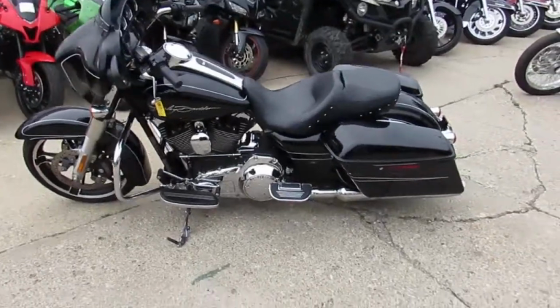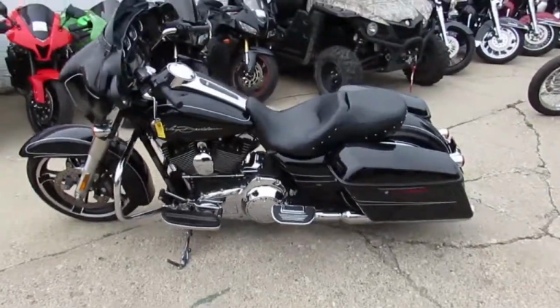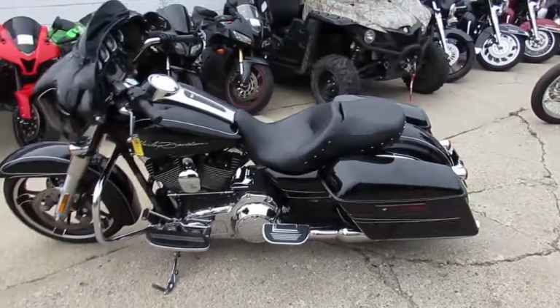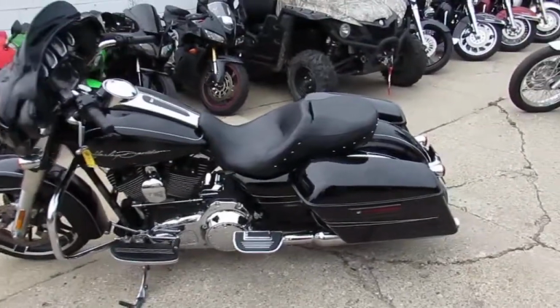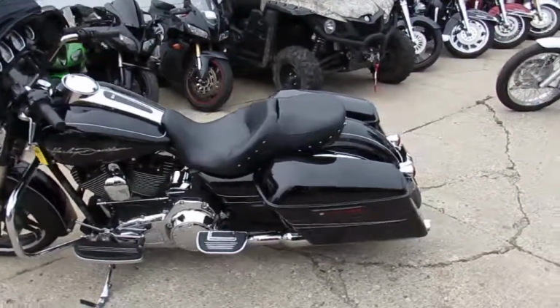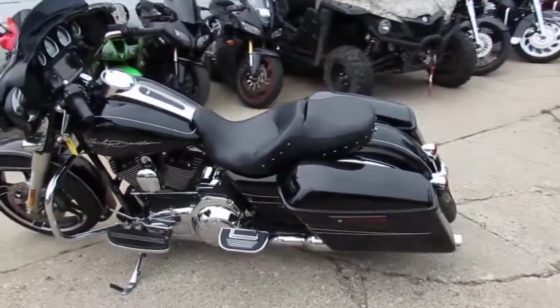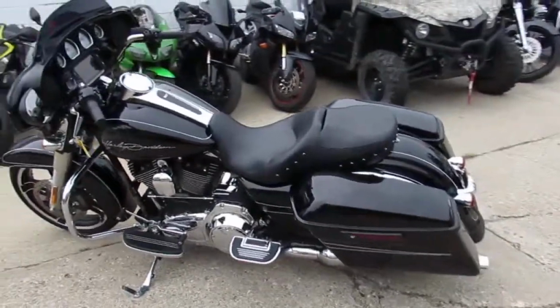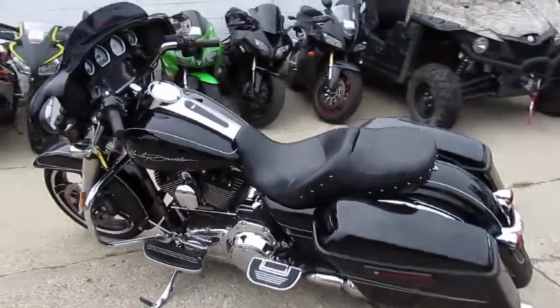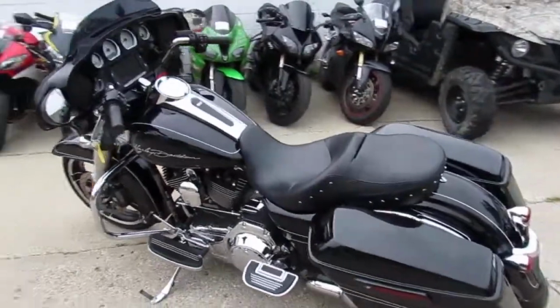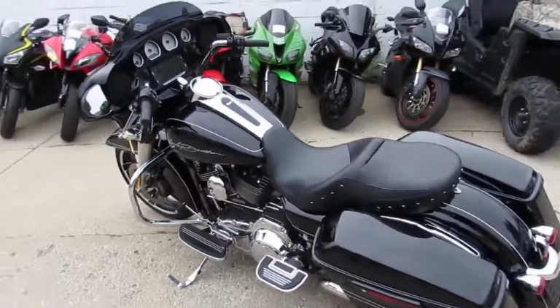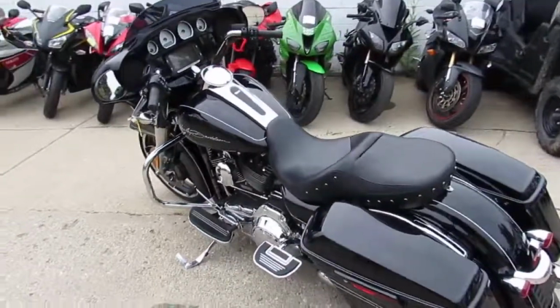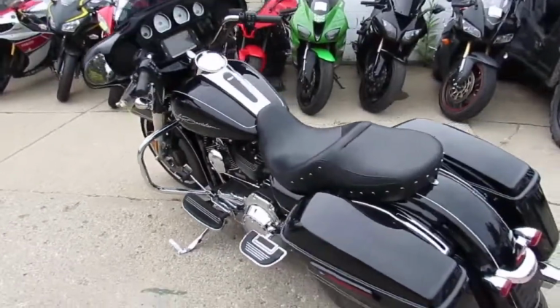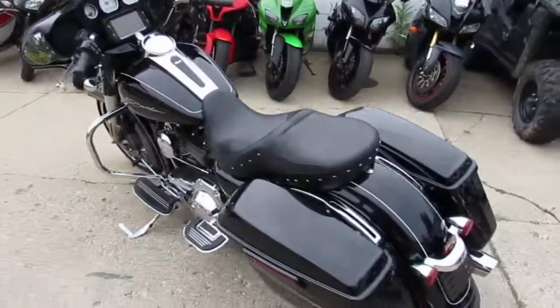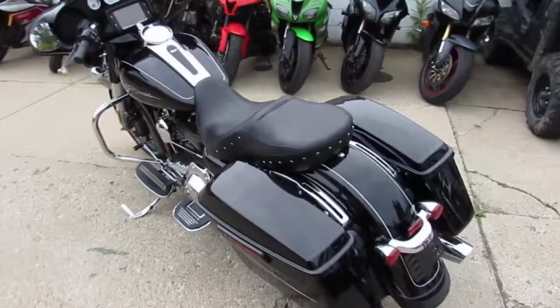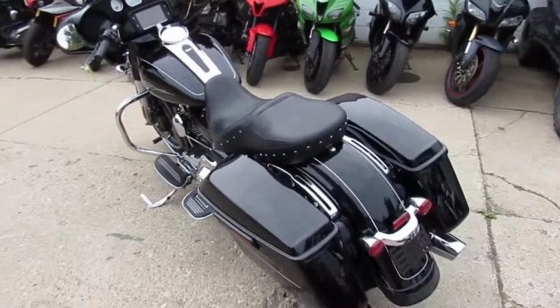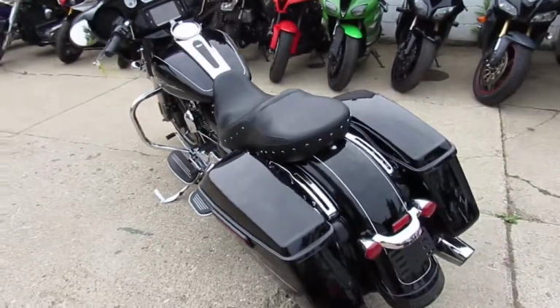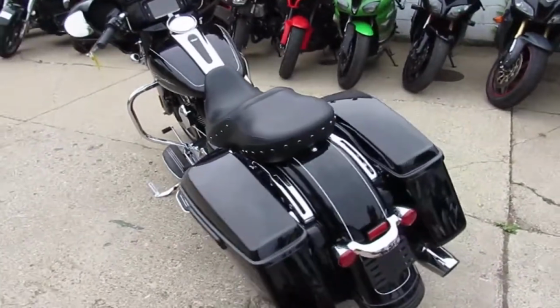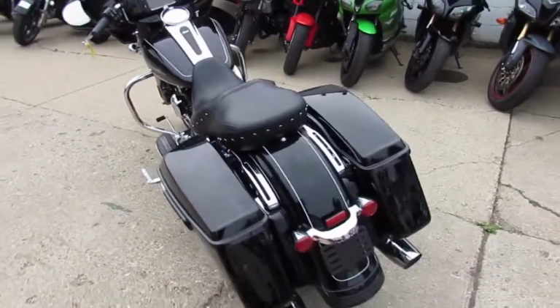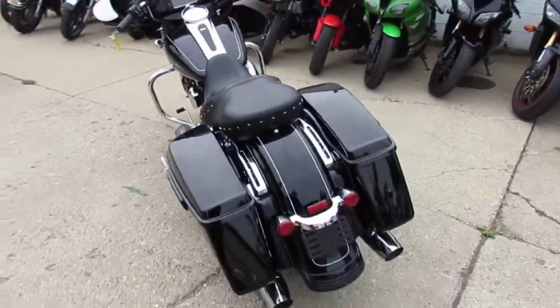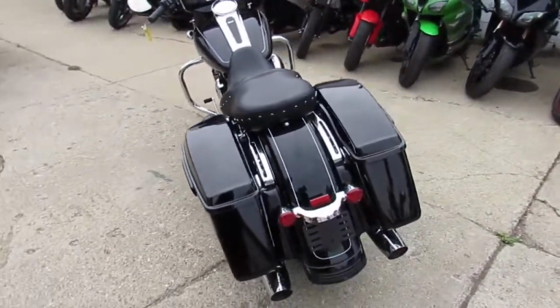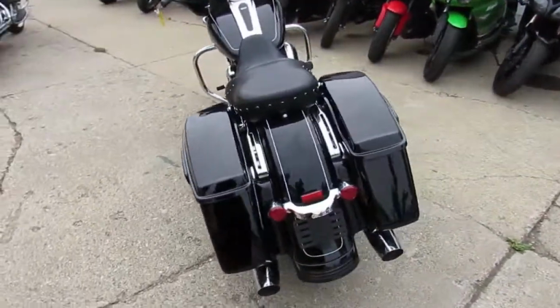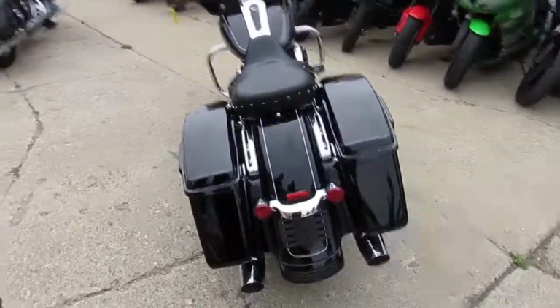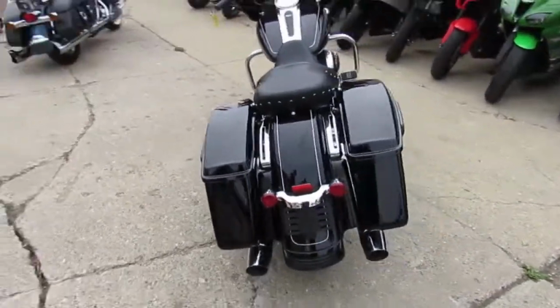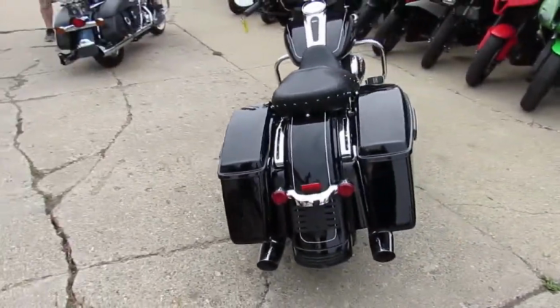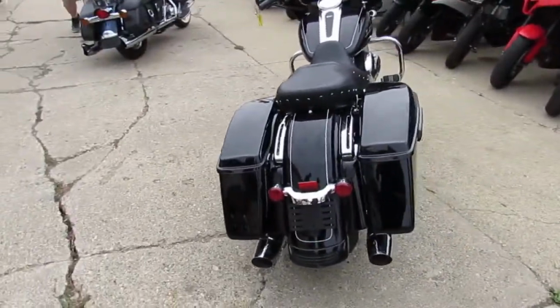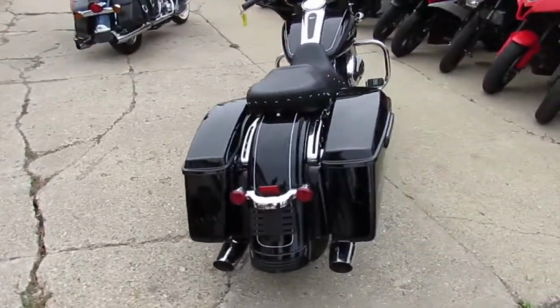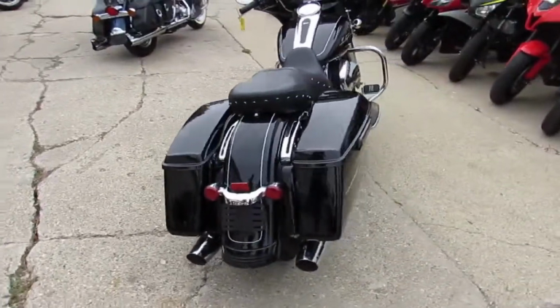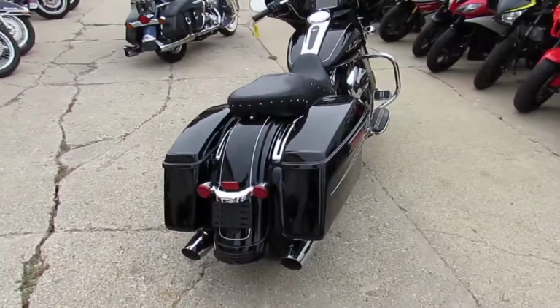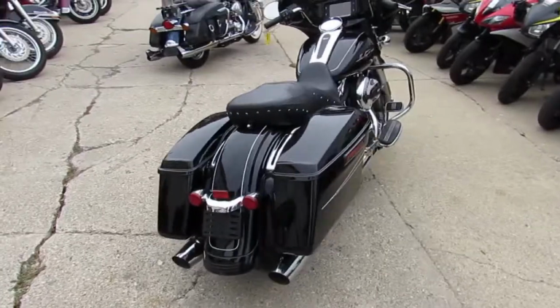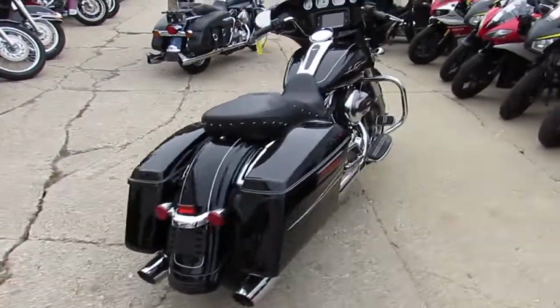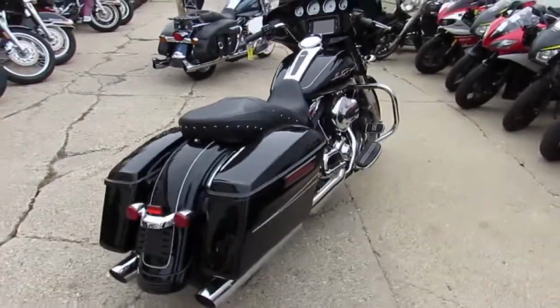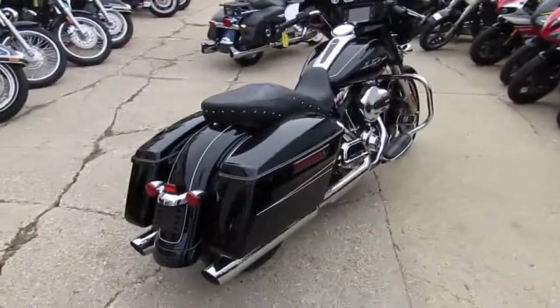Anybody looking for a nice Street Glide, we got them here at Approval Powersports. We got over 25 used Street Glides in, over 250 used Harleys, over 450 used bikes.